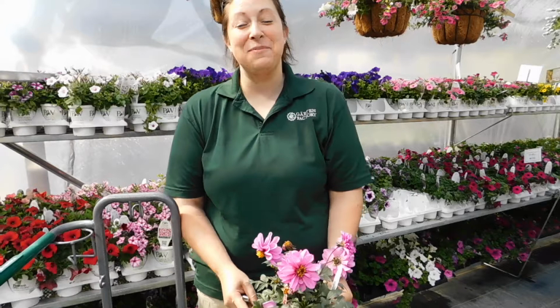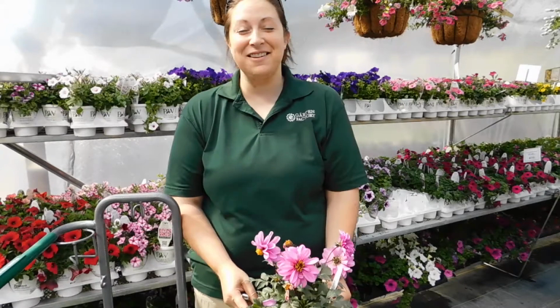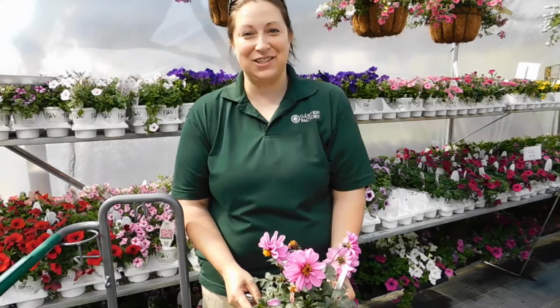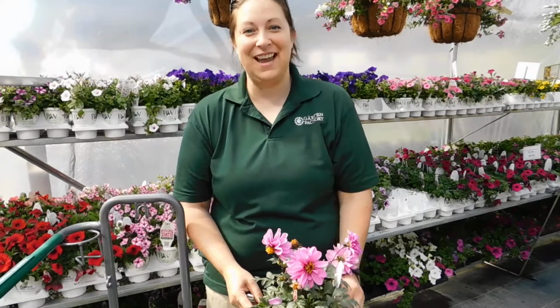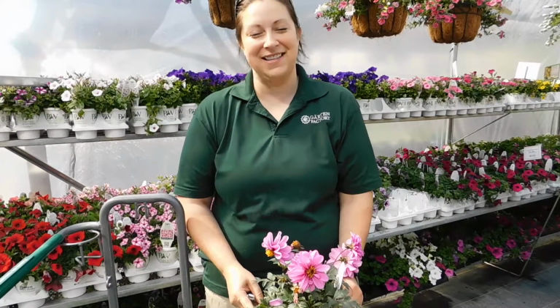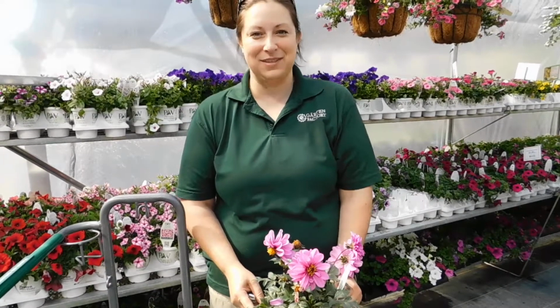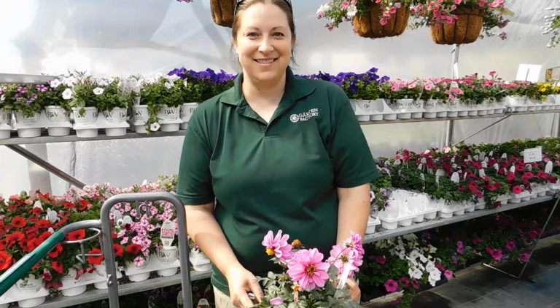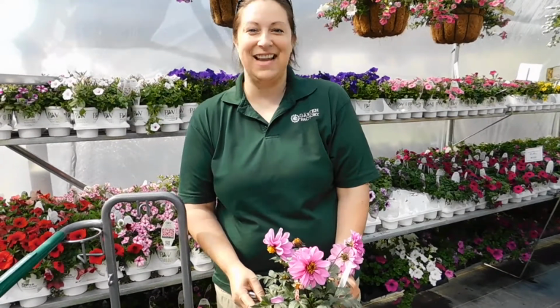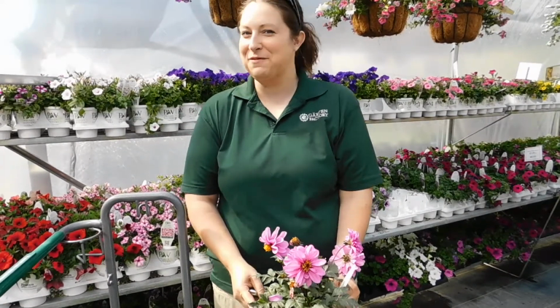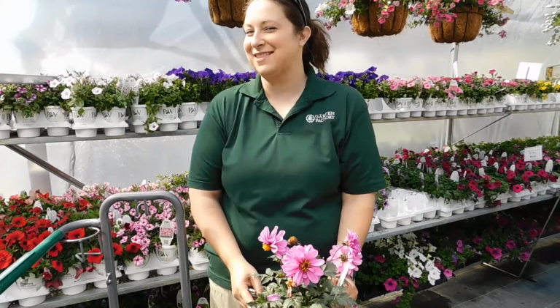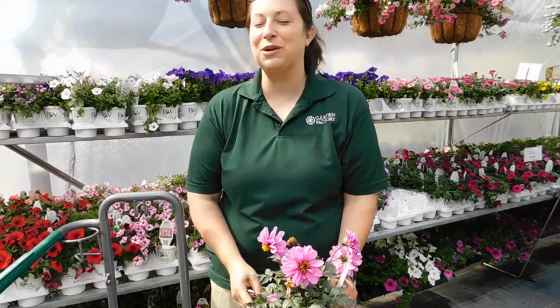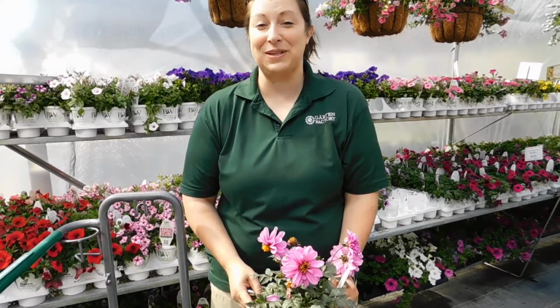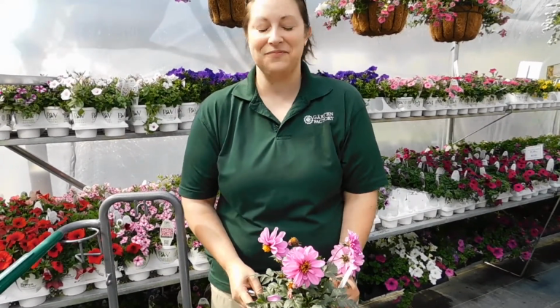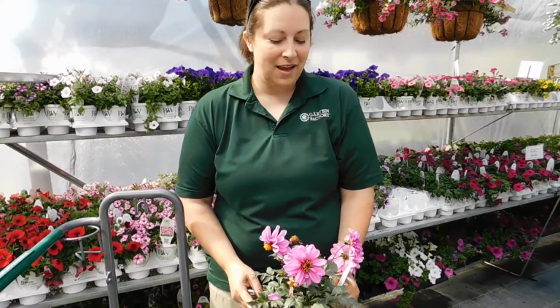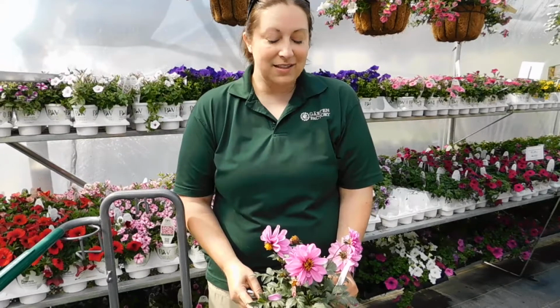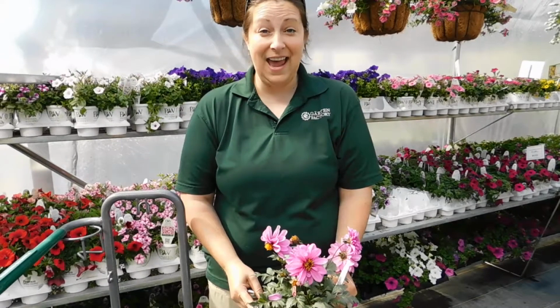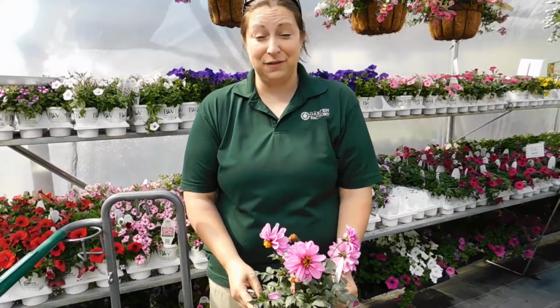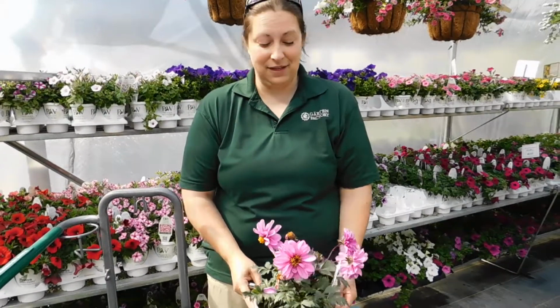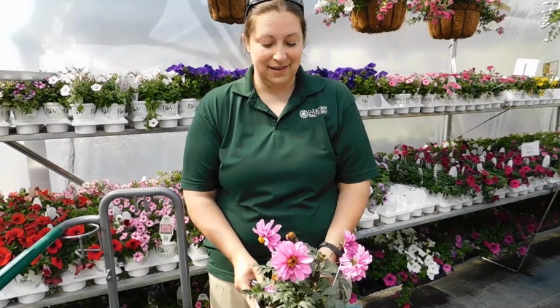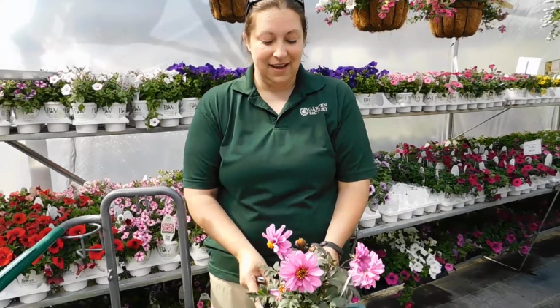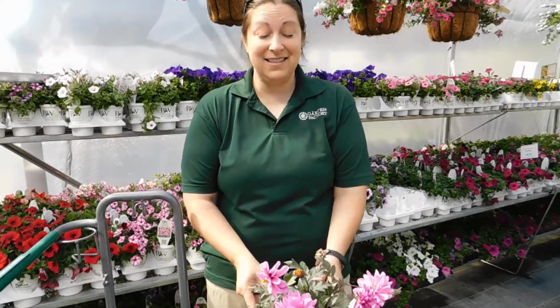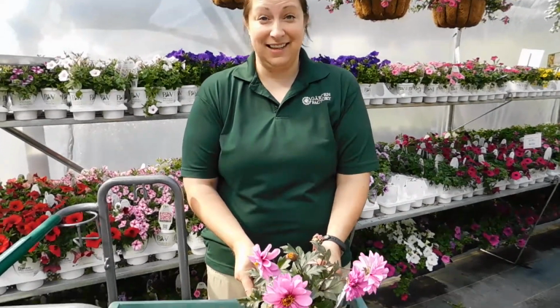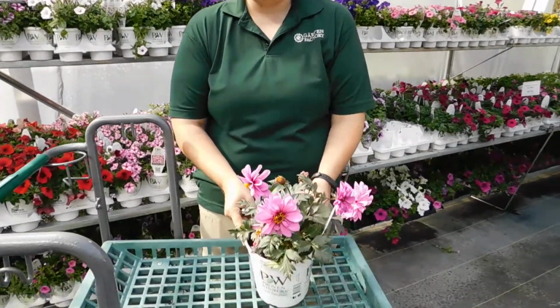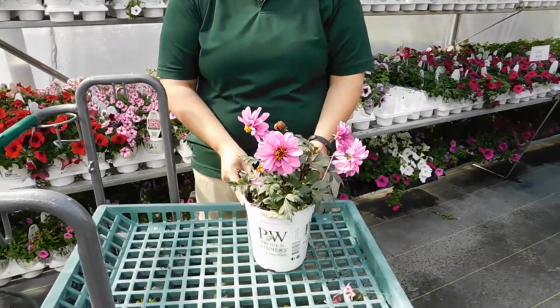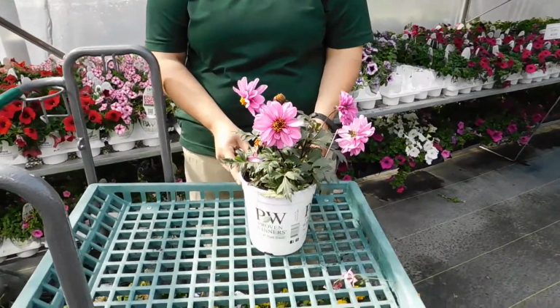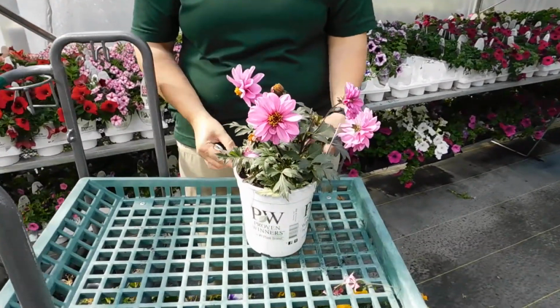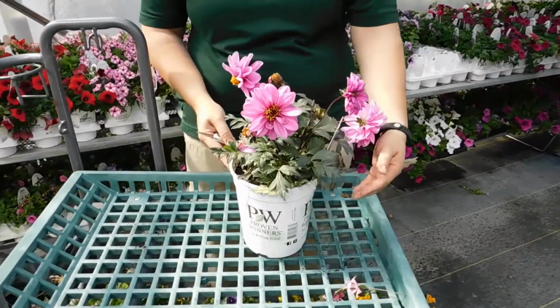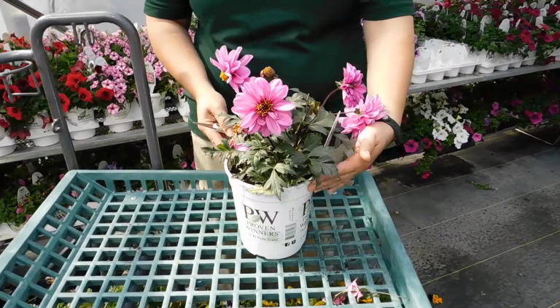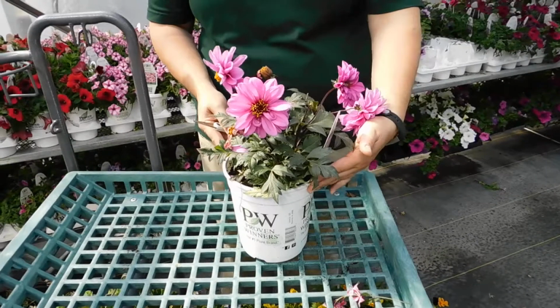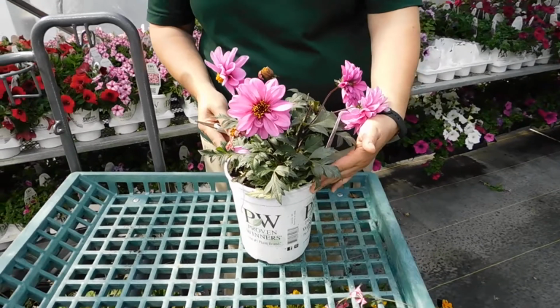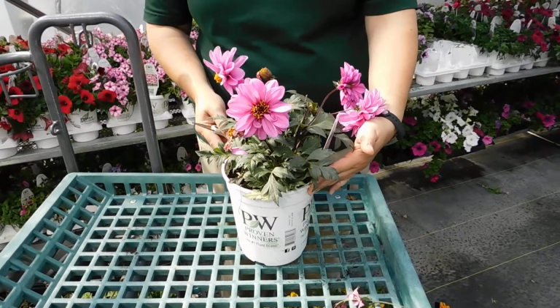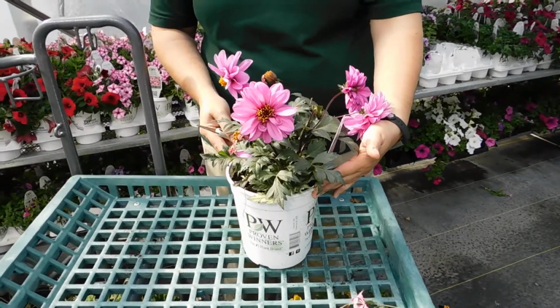From the Garden Factory at Fond du Lac, Wisconsin at 24 South Brook Street, today I have in front of us a dahlia. We have decided to help the community out with a few training videos.